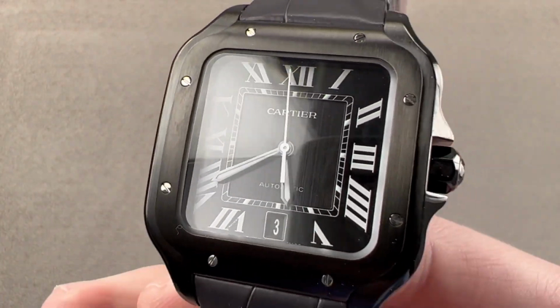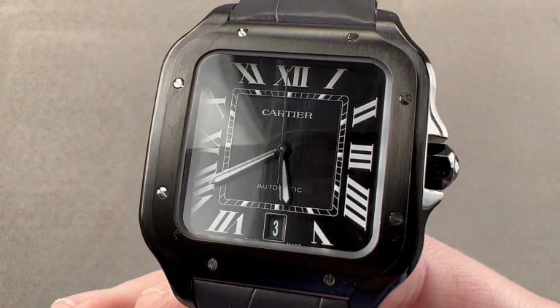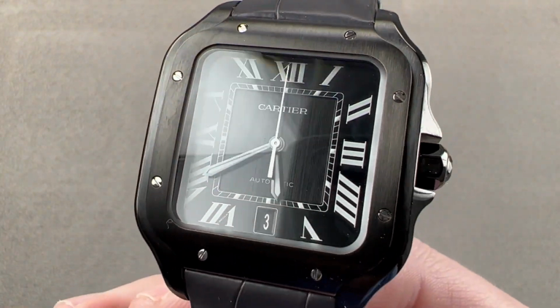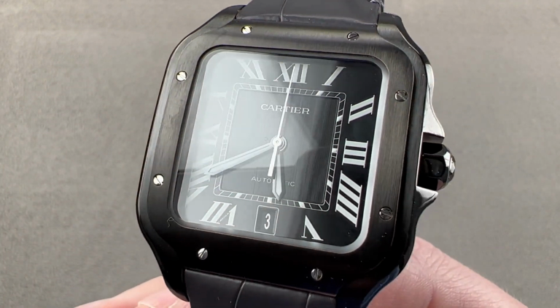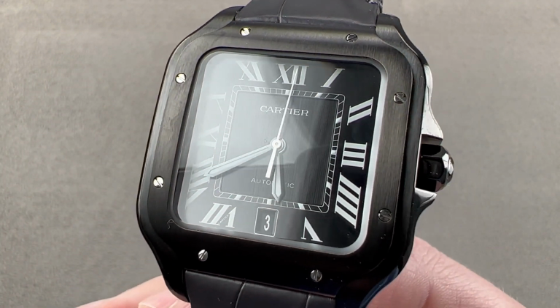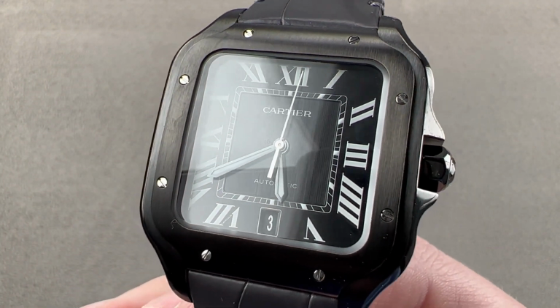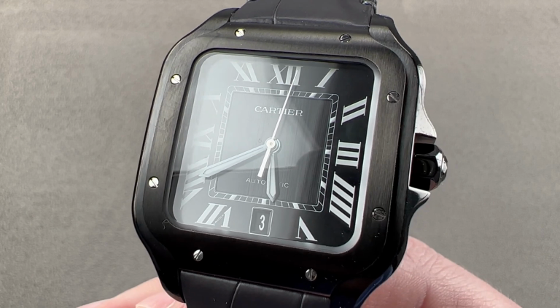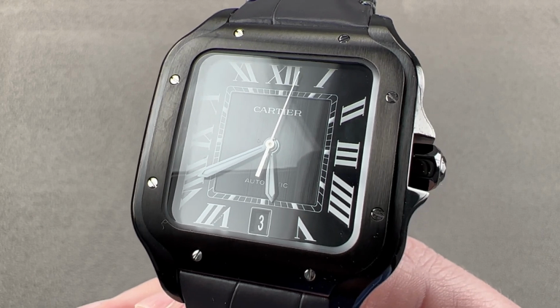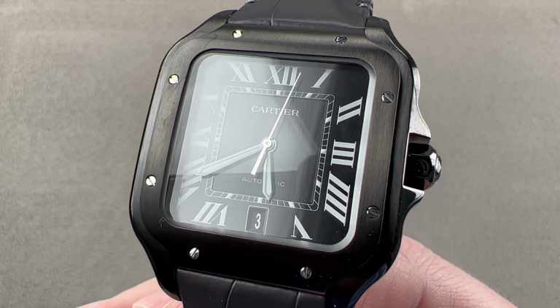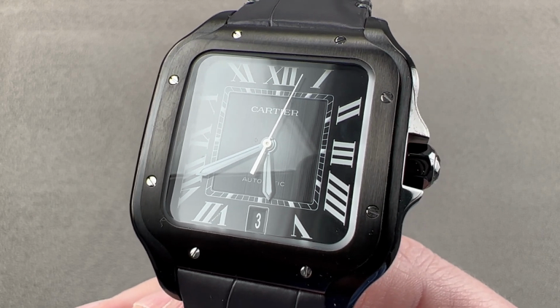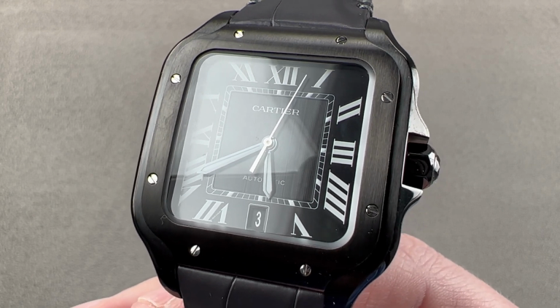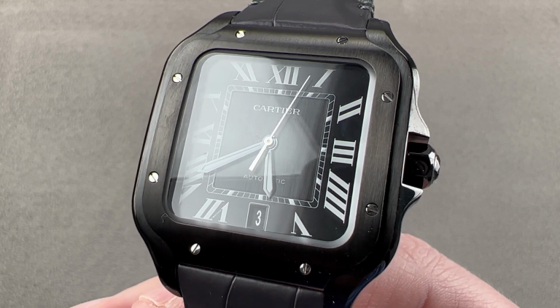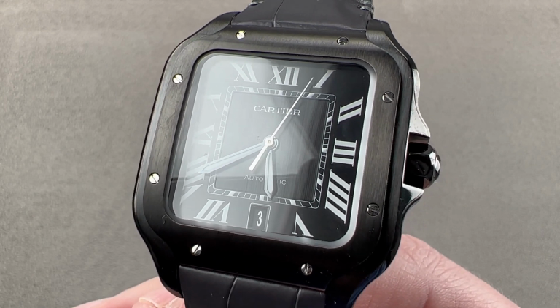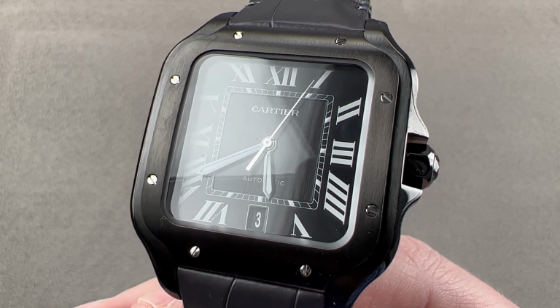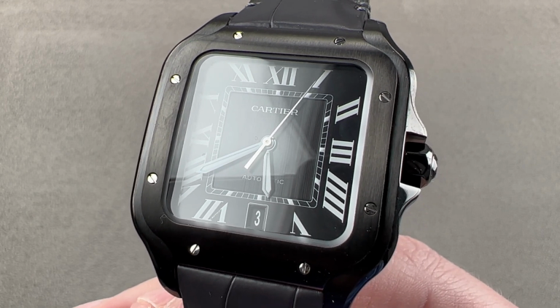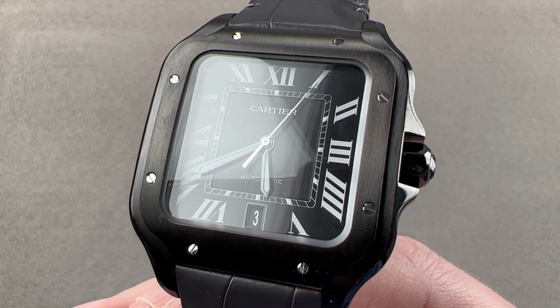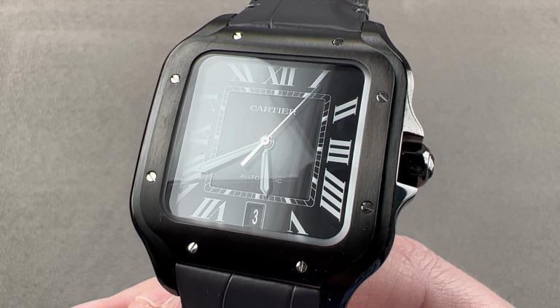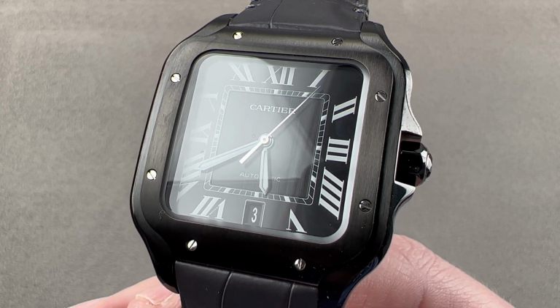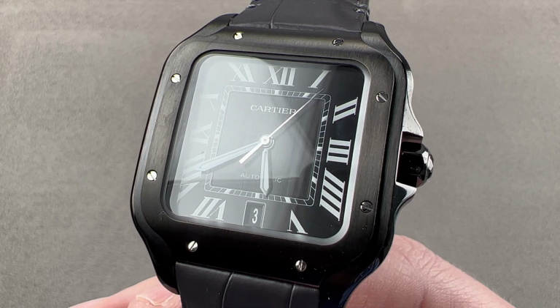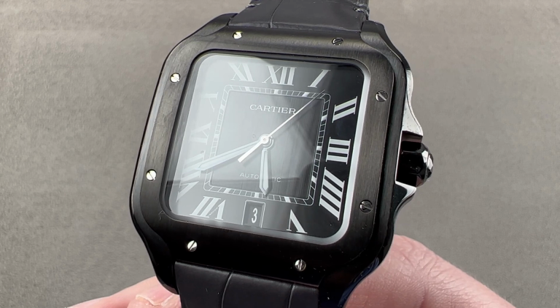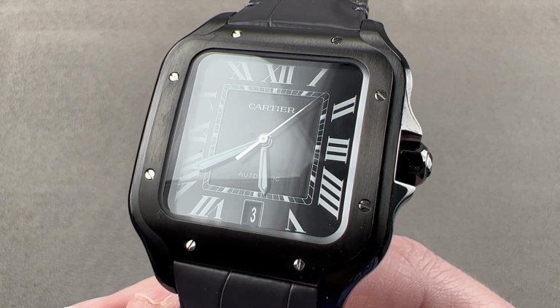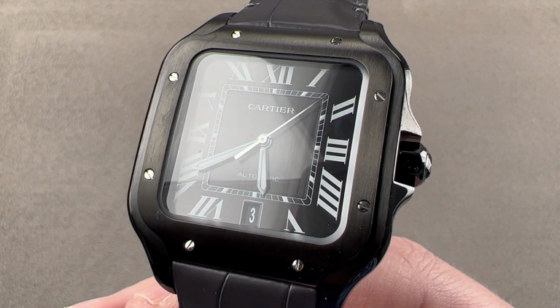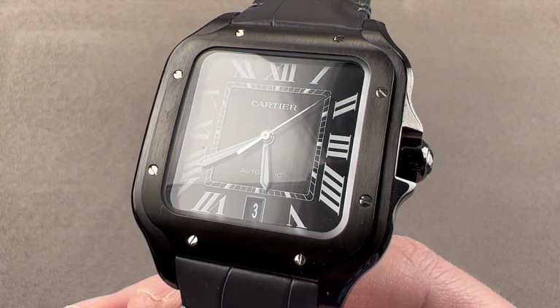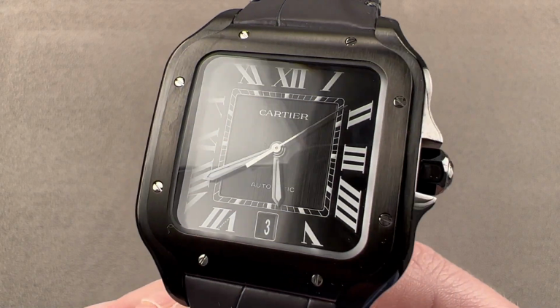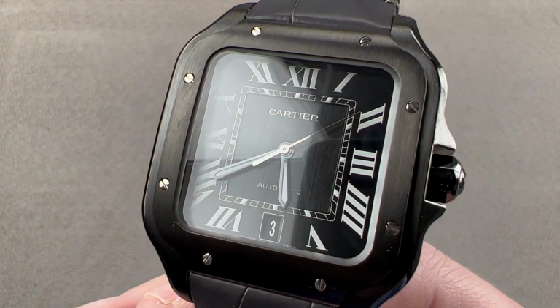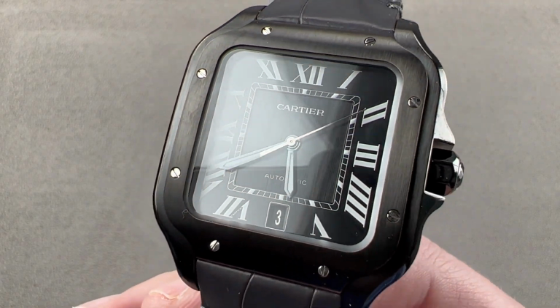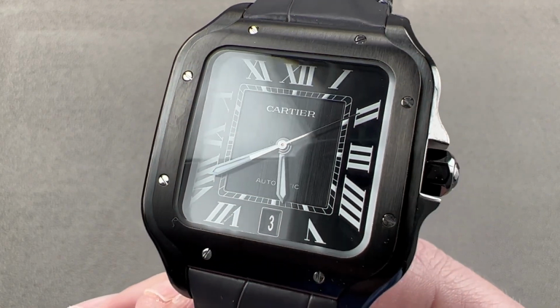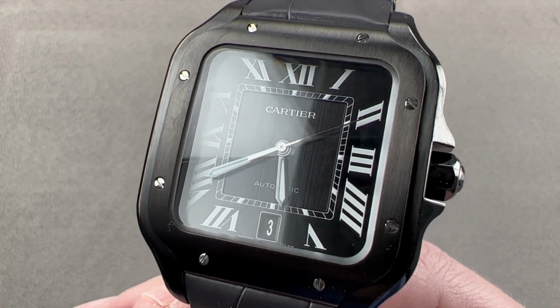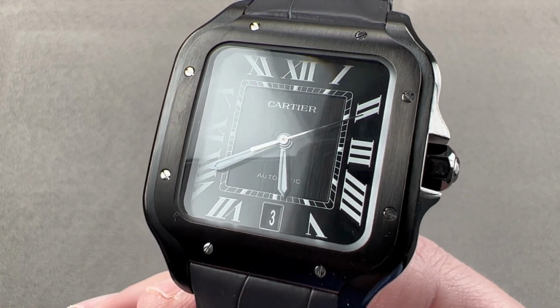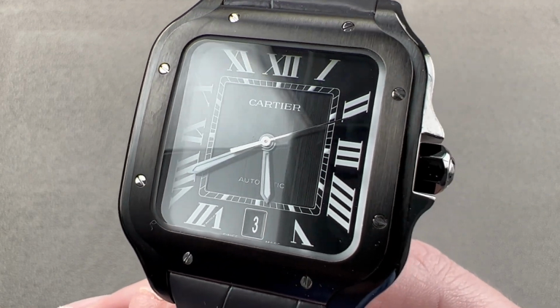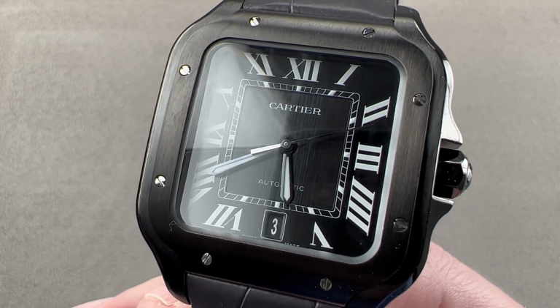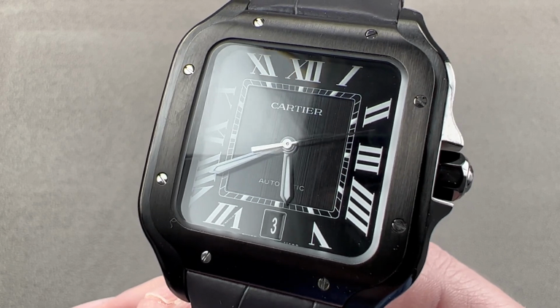Today, we are discussing an update of a watch model line that launched in 2018. That was the current generation of the Cartier Santos de Cartier. This is the 2020 update, the Santos de Cartier Black DLC.